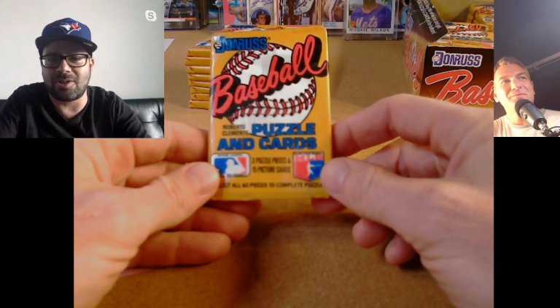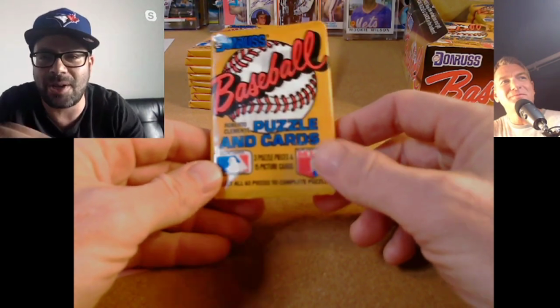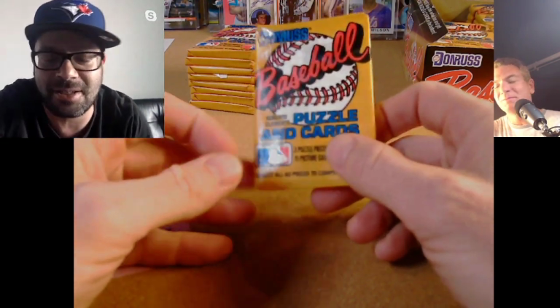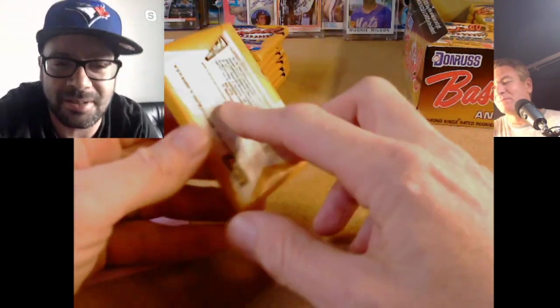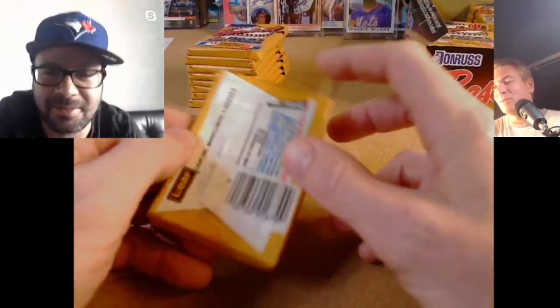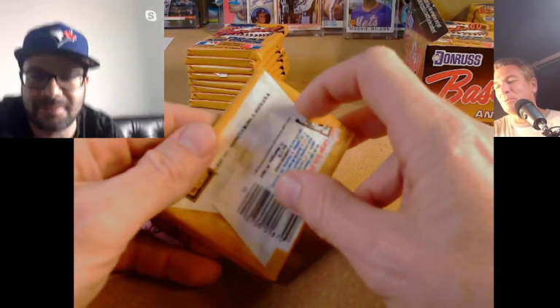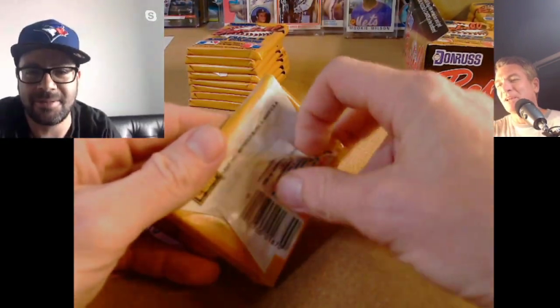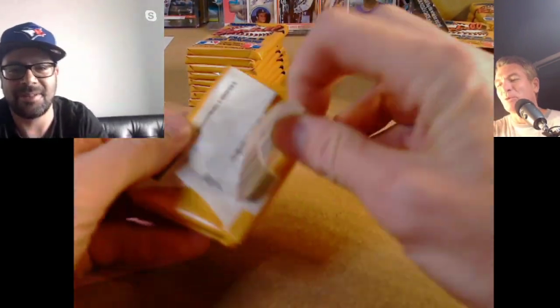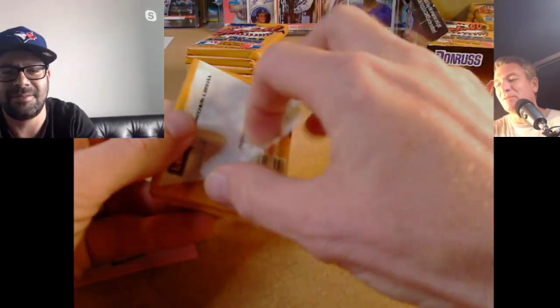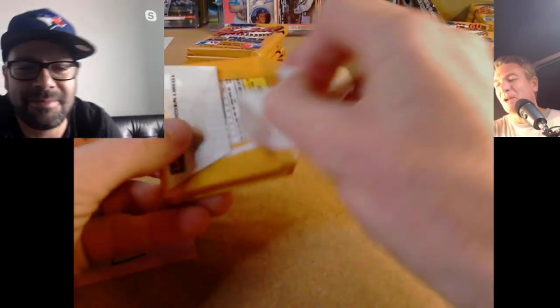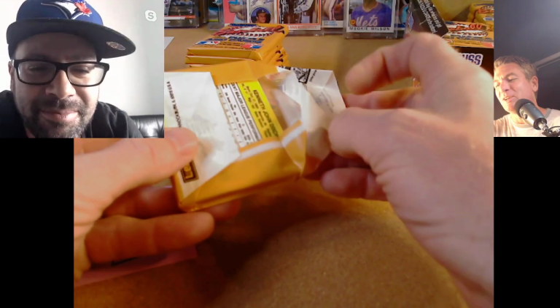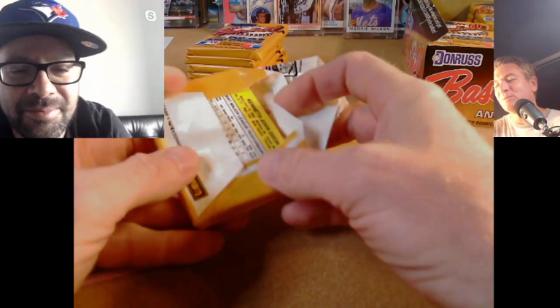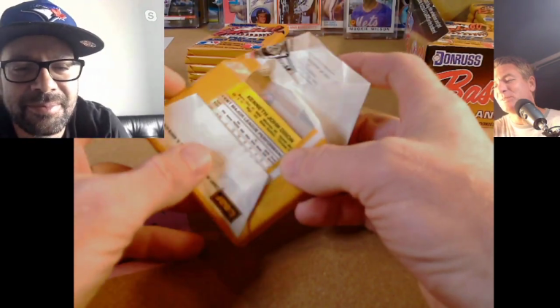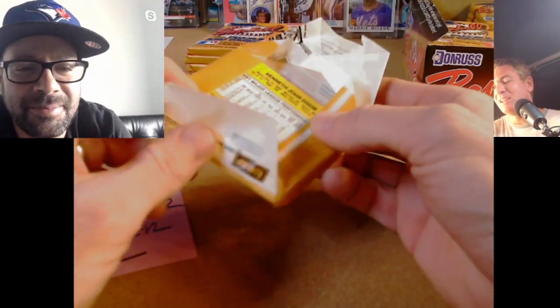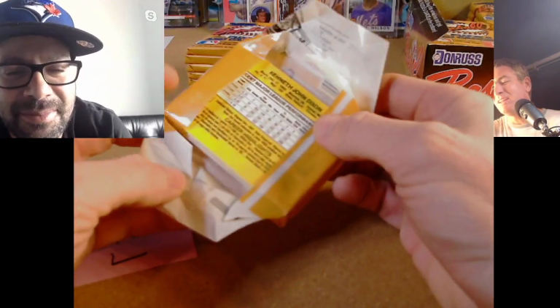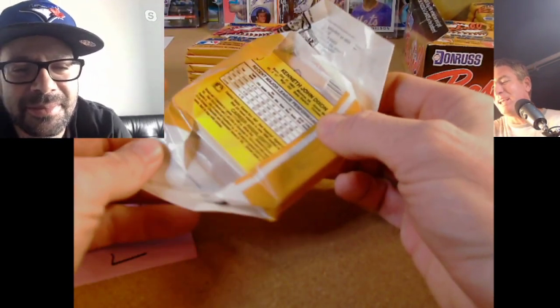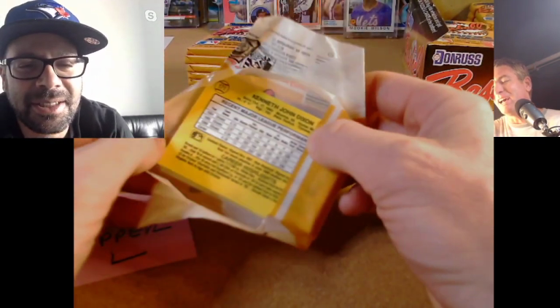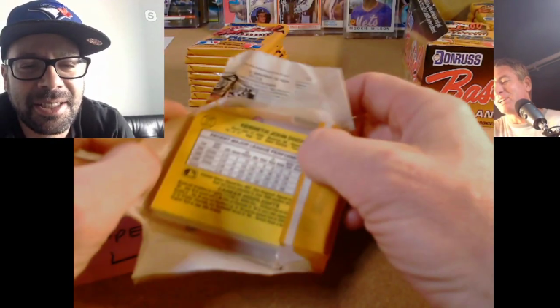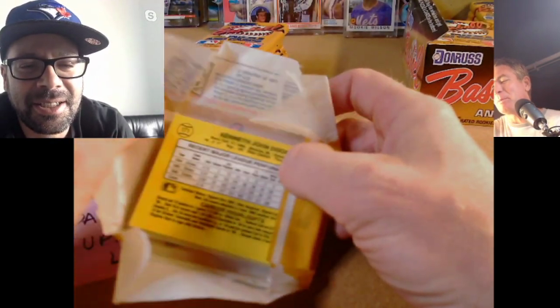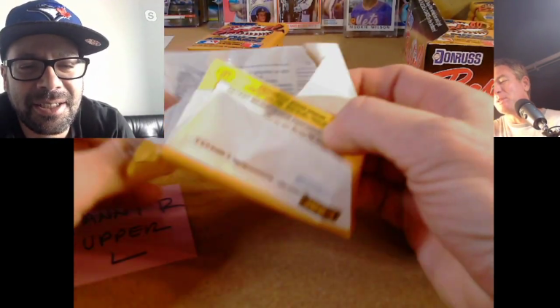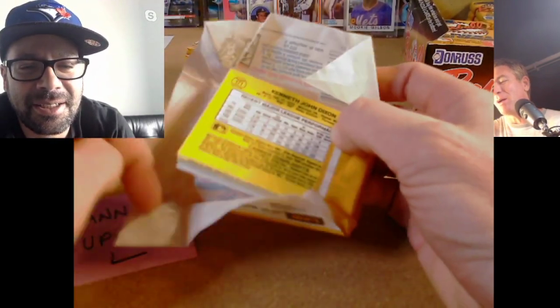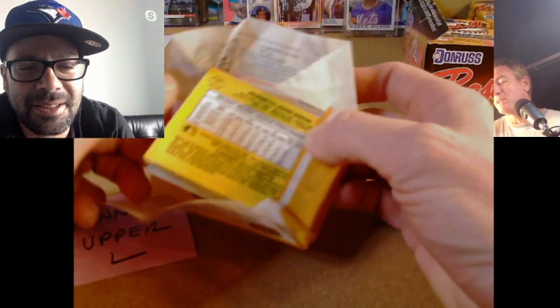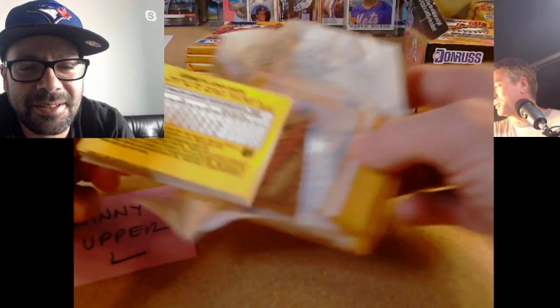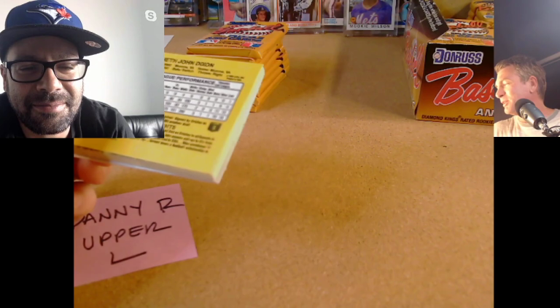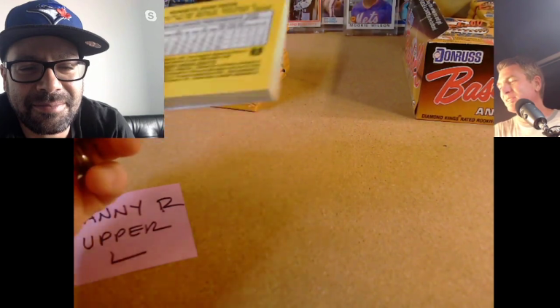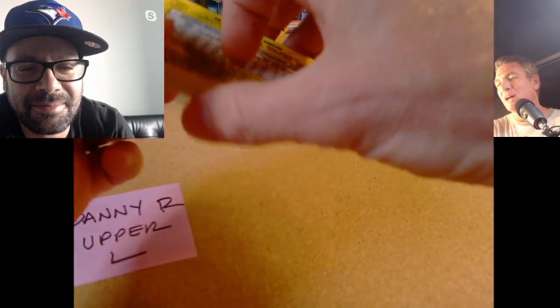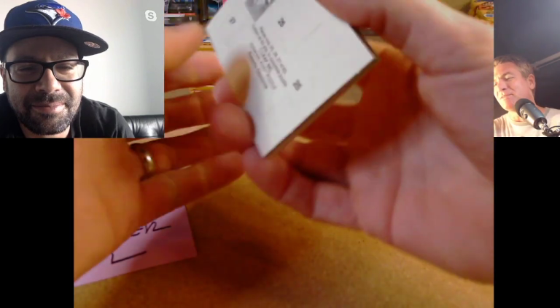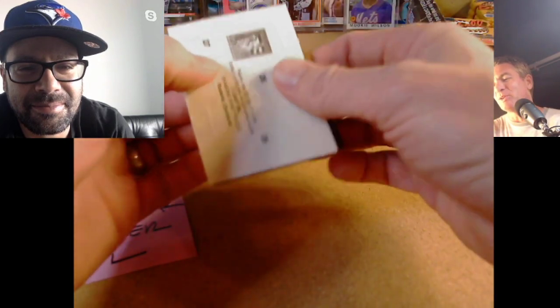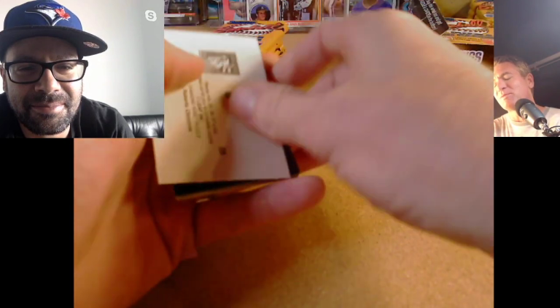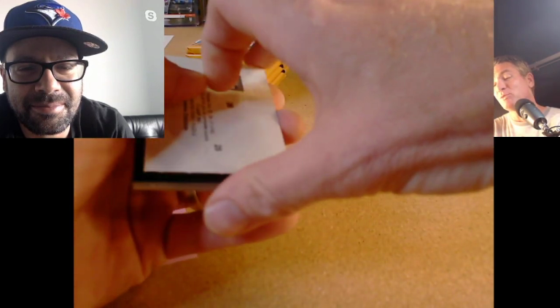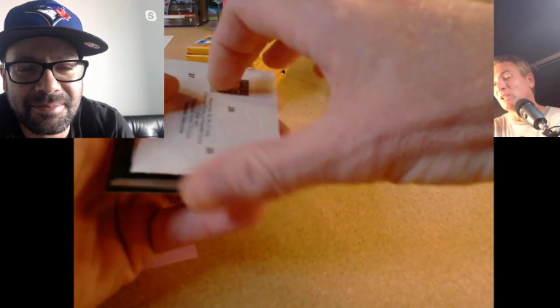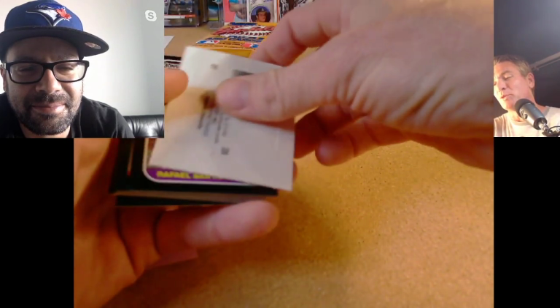For the record, 1987 is probably all around one of the best years for baseball cards of all time. The 87 Topps set, this Donruss set, and the 87 Fleer set — these are three loaded sets. Everybody was collecting, and after consecutive 86-87, people were buying these by the millions. Nothing hotter than 87 cards.